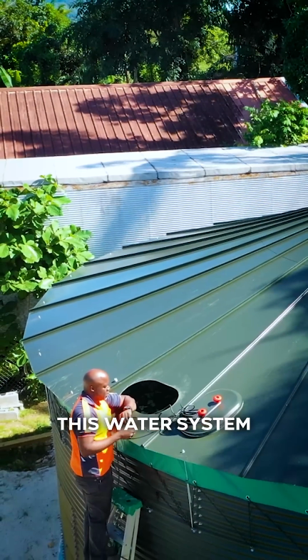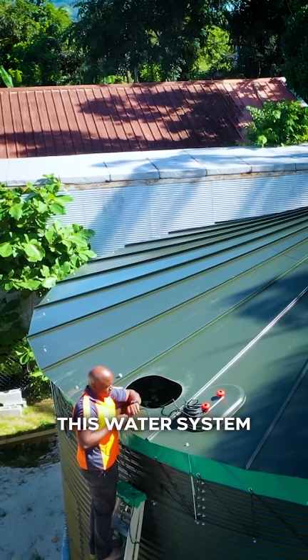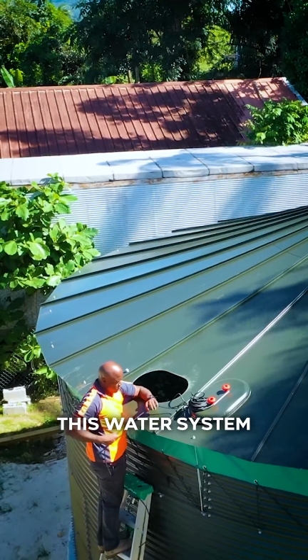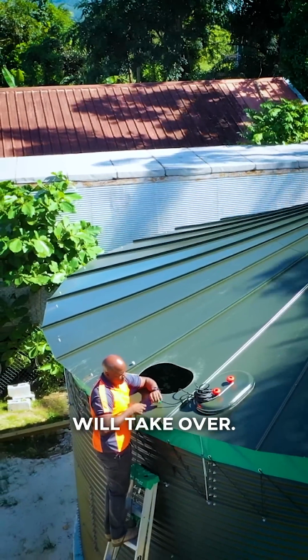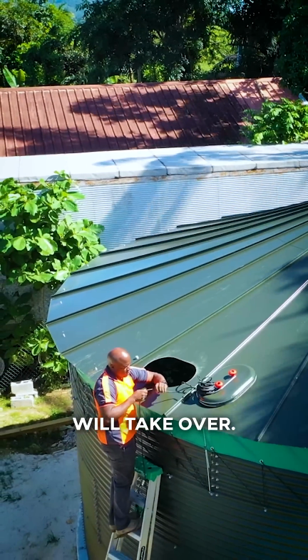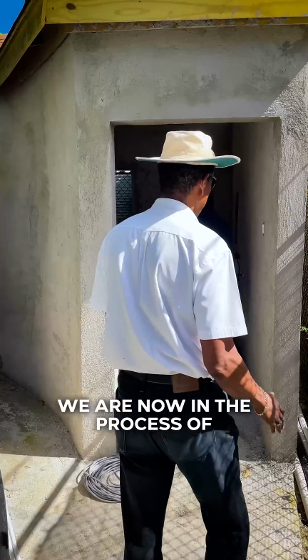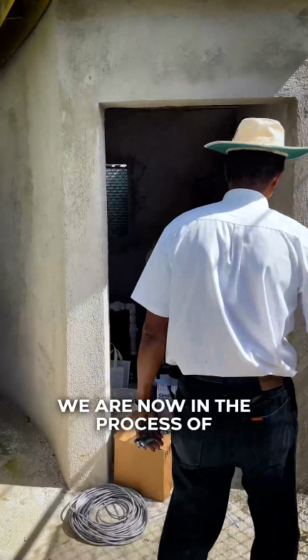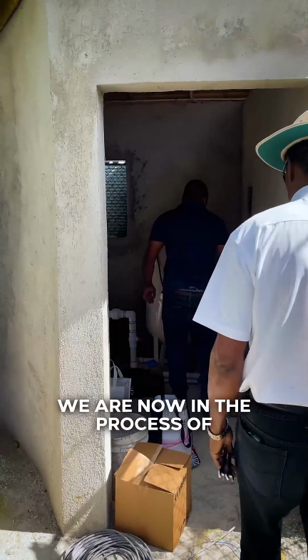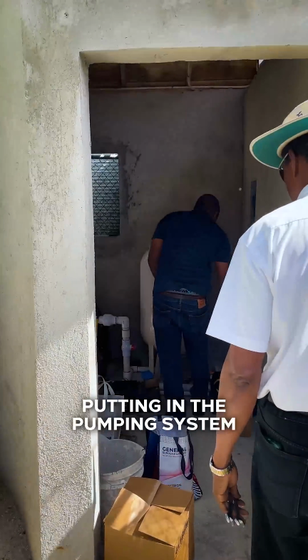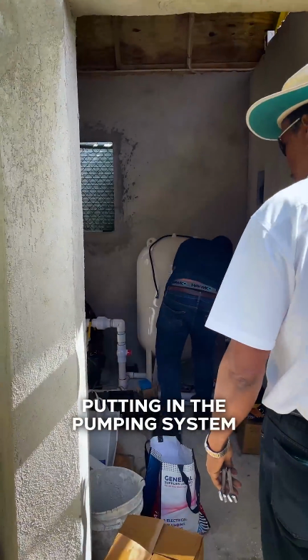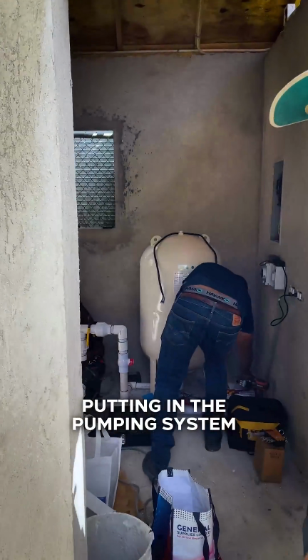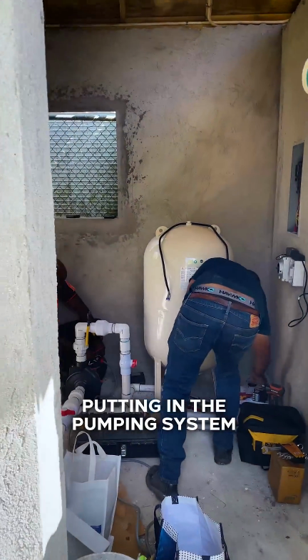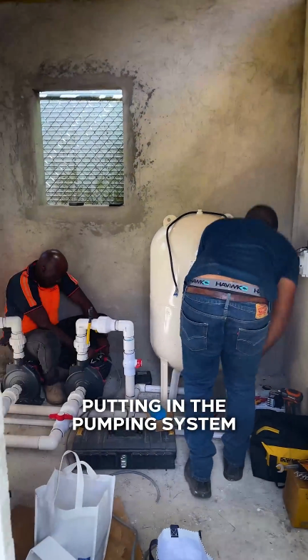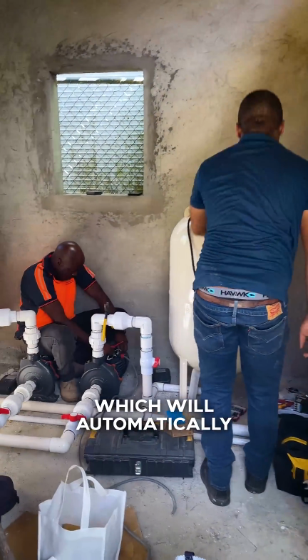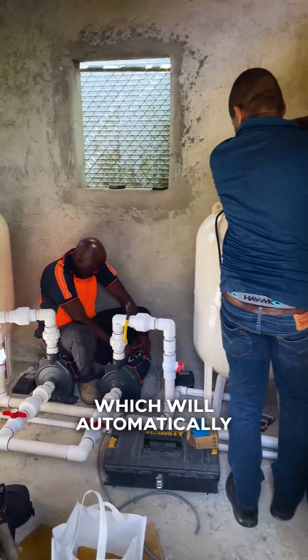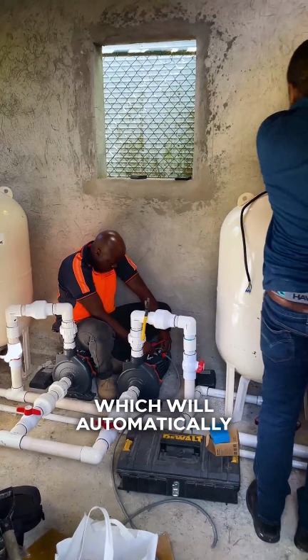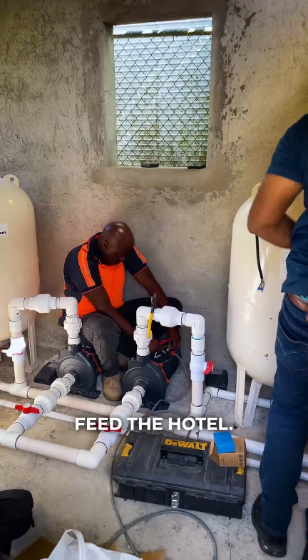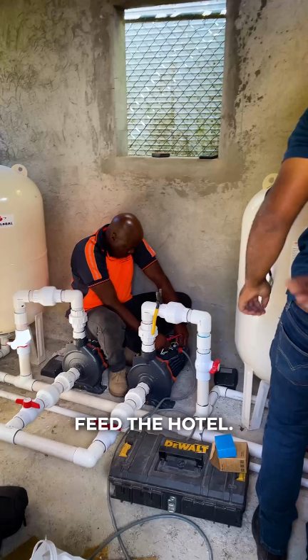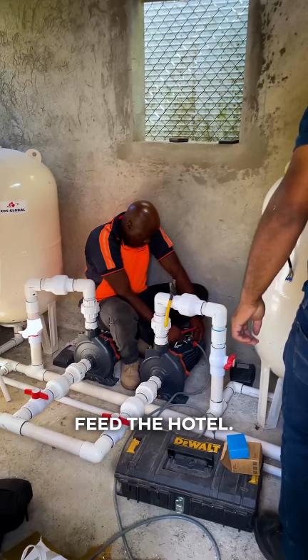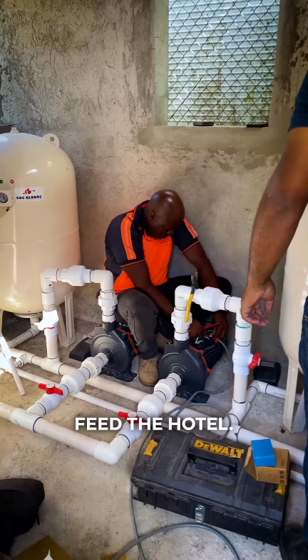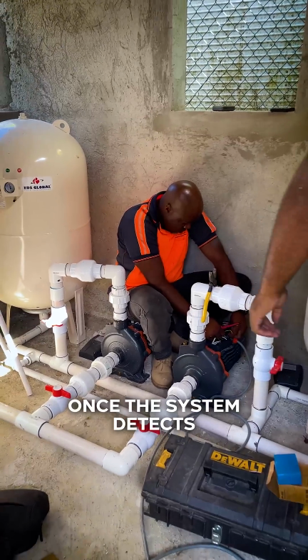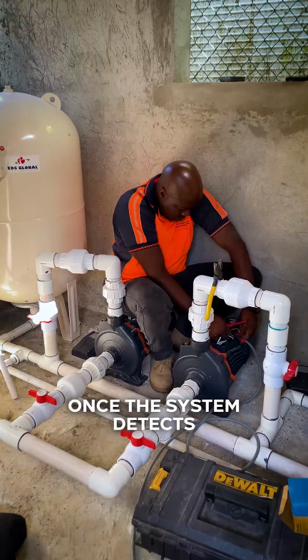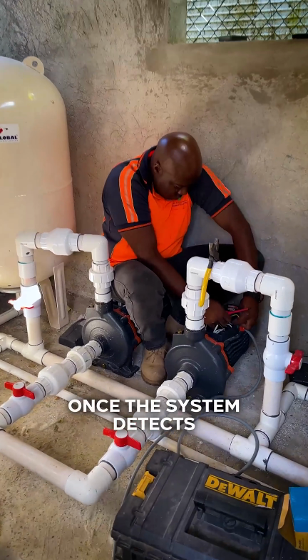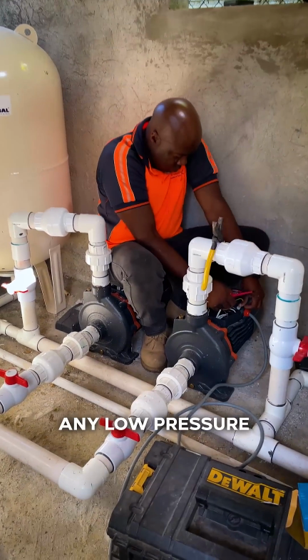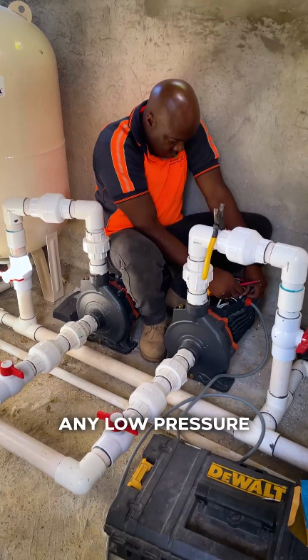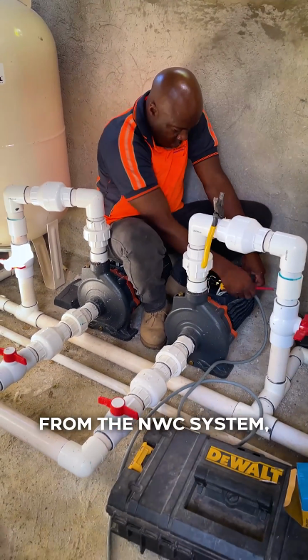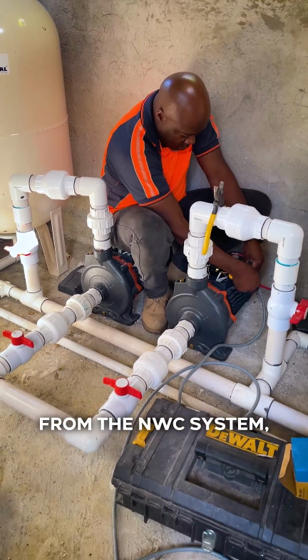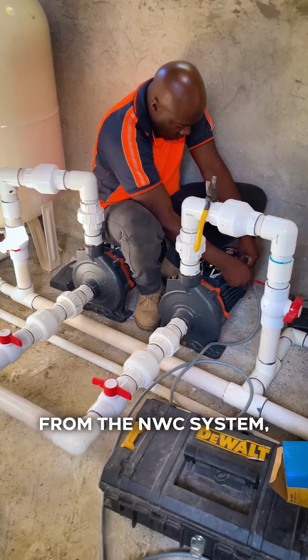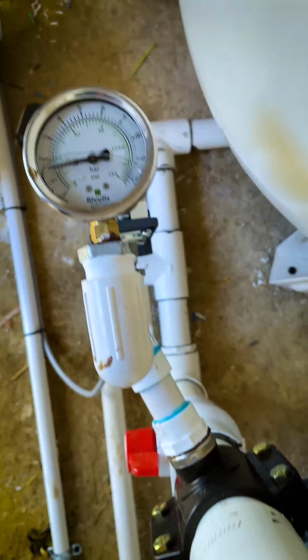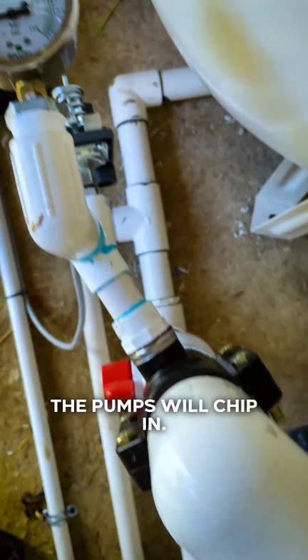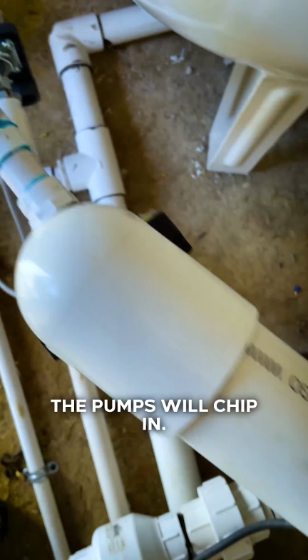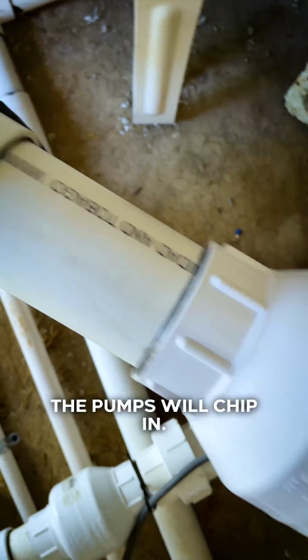This water system will take over. We are now in the process of putting in the pumping system, which will automatically feed the hotel. Once the system detects any low pressure from the NWC system, the pumps will kick in.